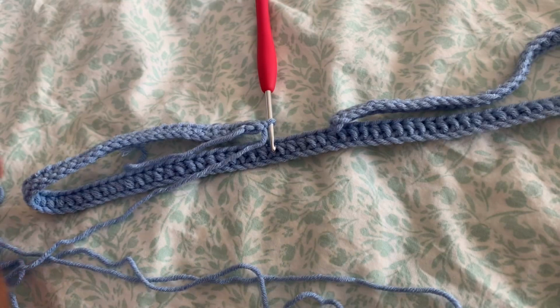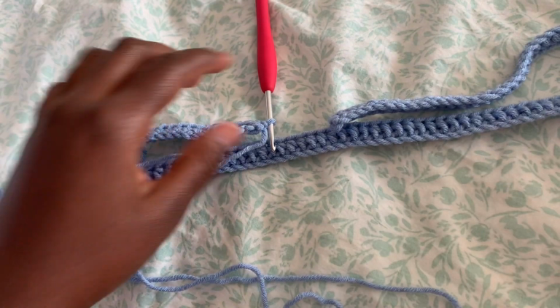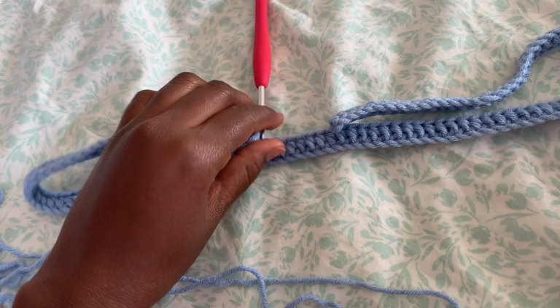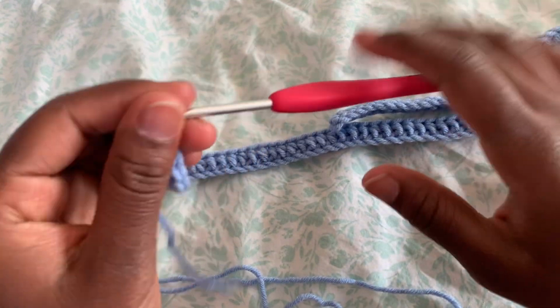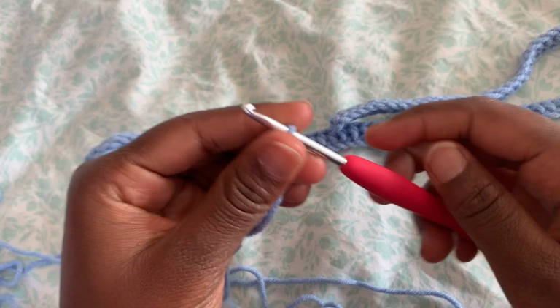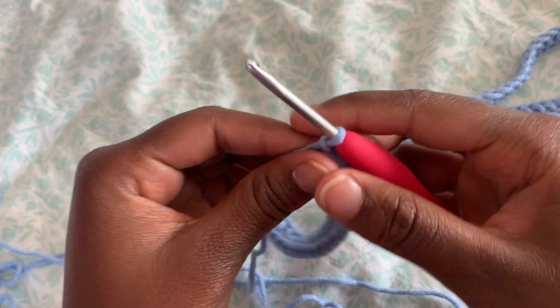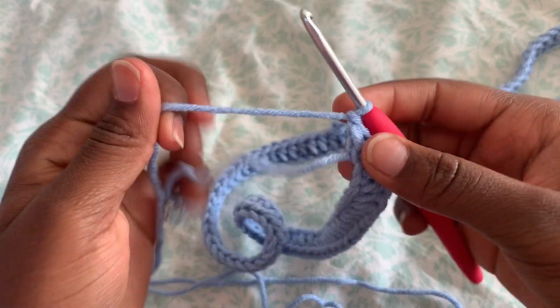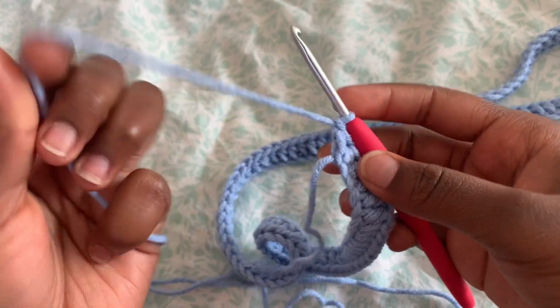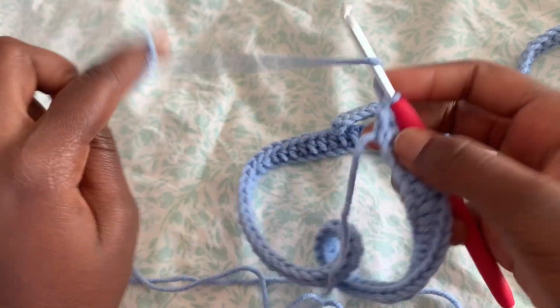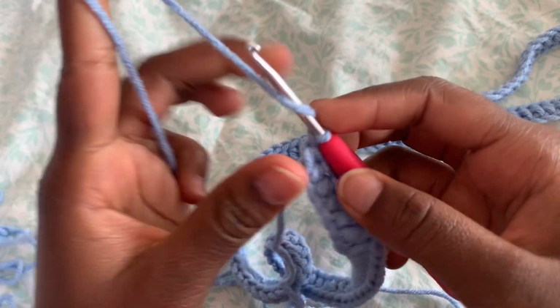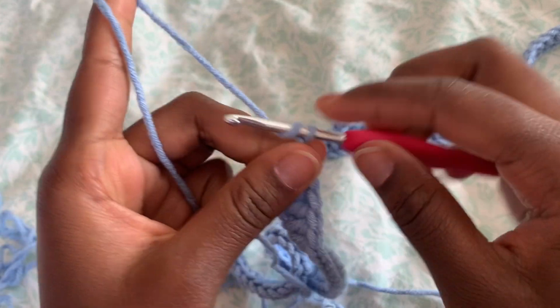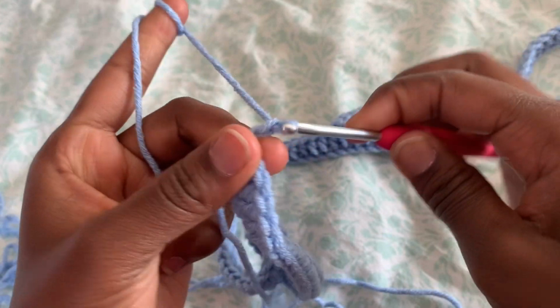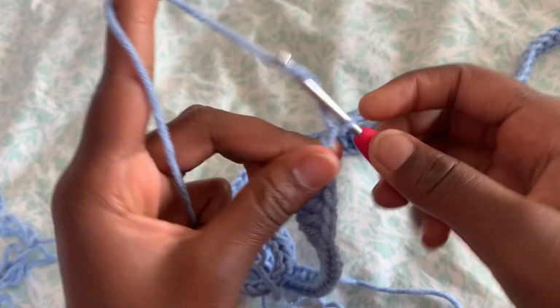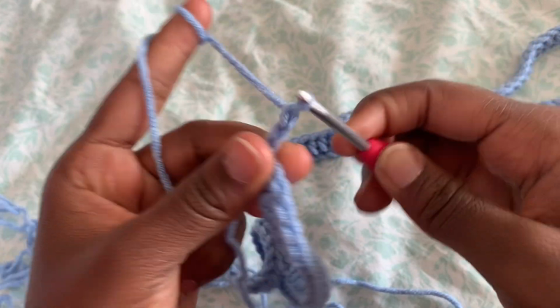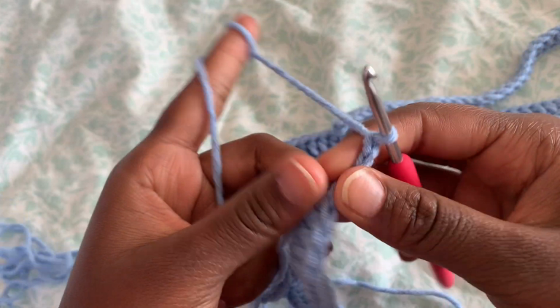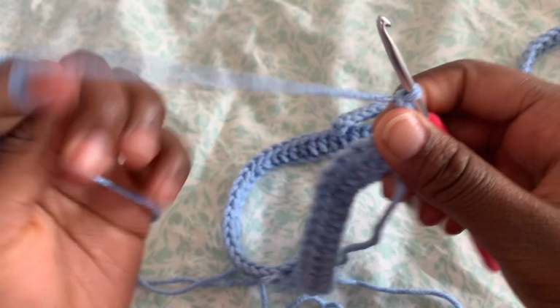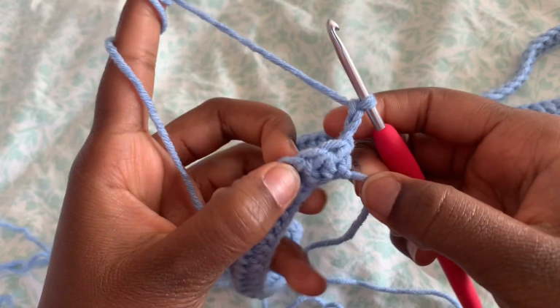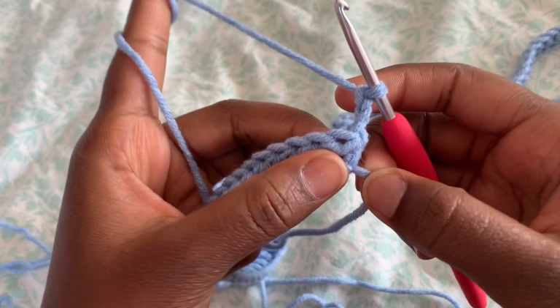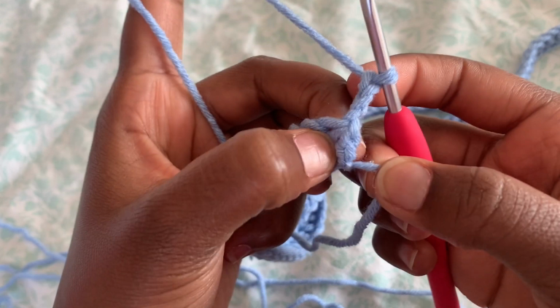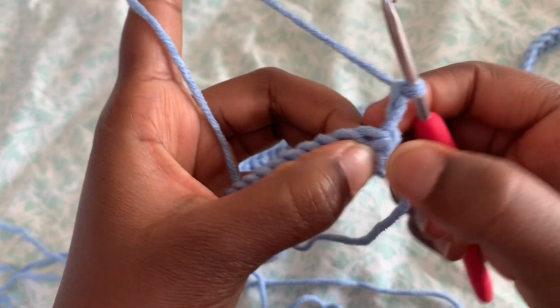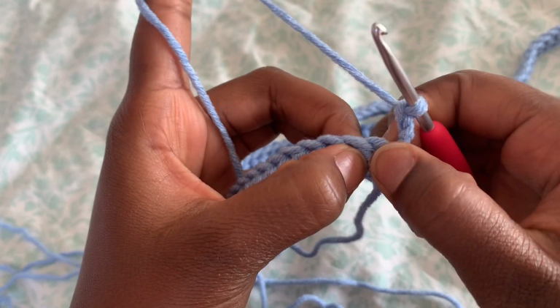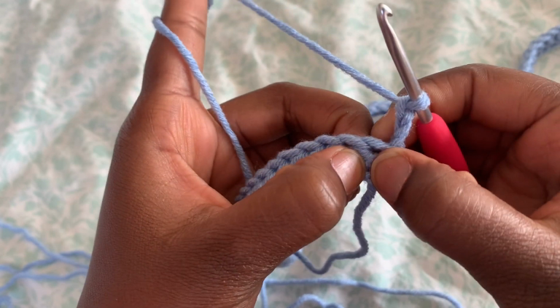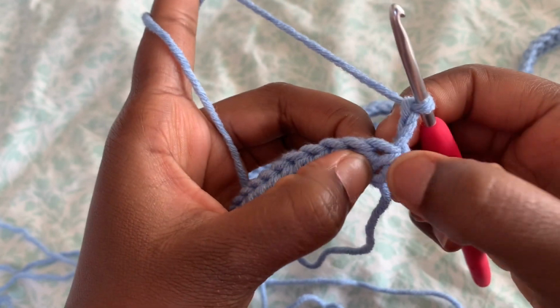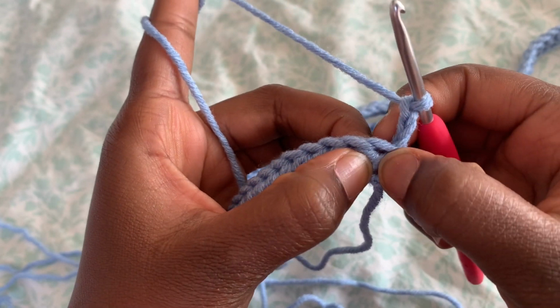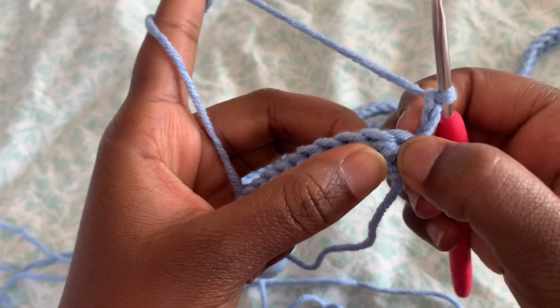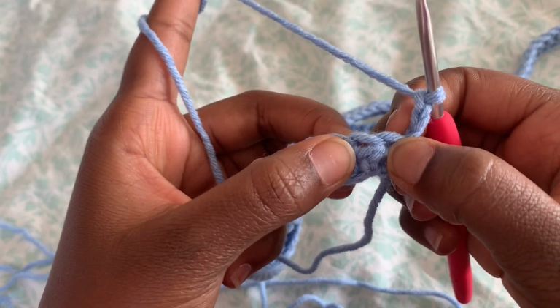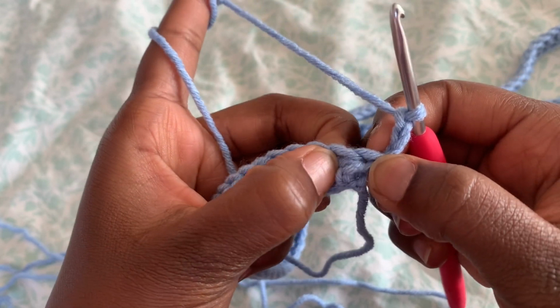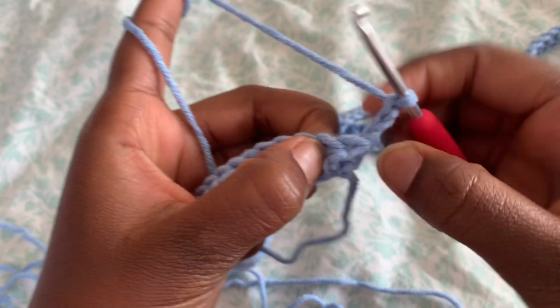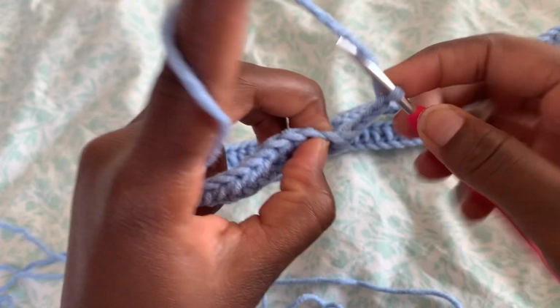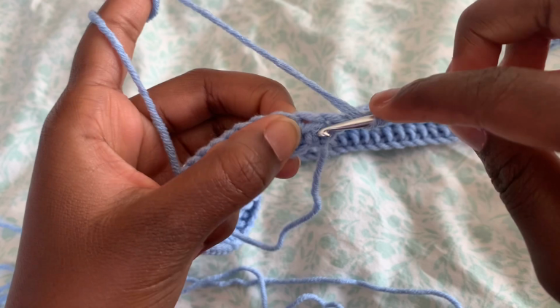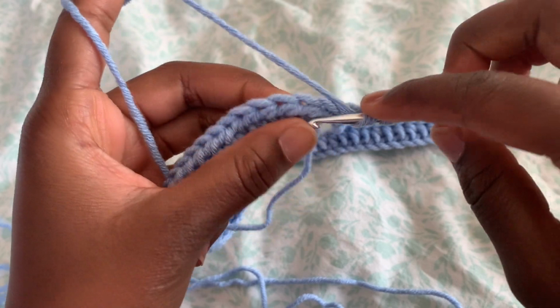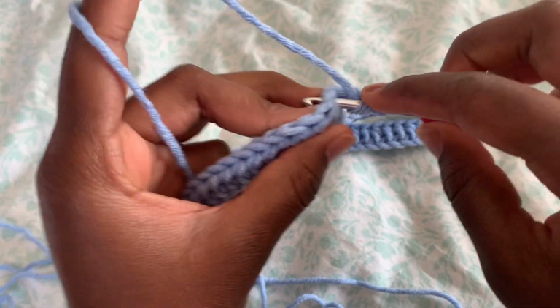After you come to the end, you're going to chain two, then flip your work around. Instead of crocheting into the first stitch, we're going to skip it and into the second one we're going to do half double crochet.